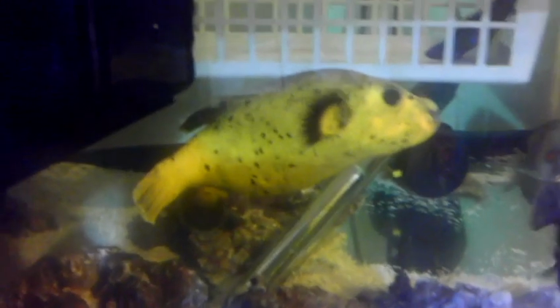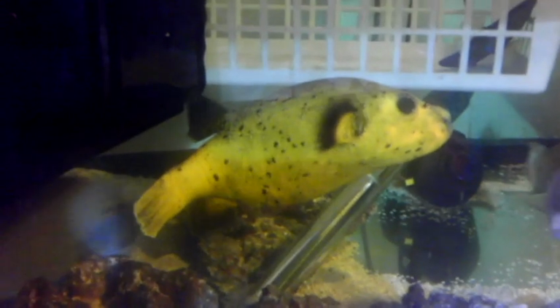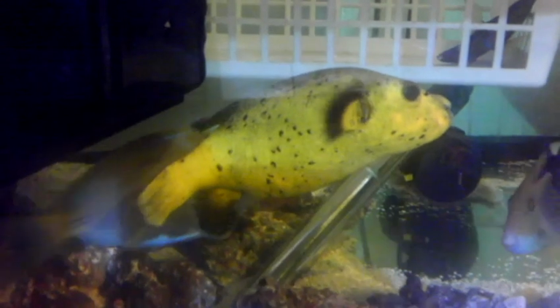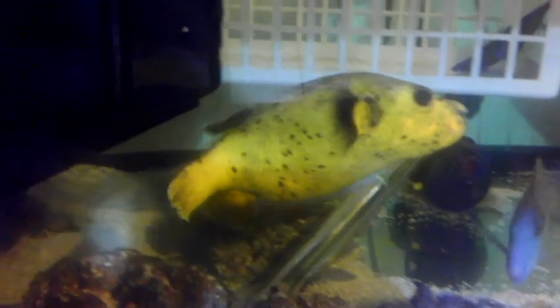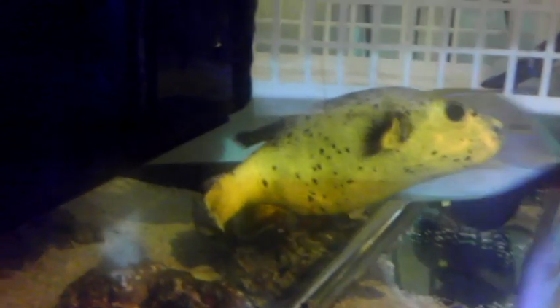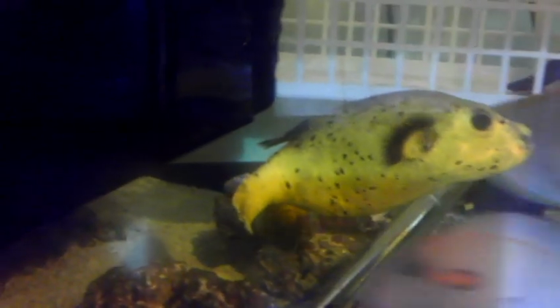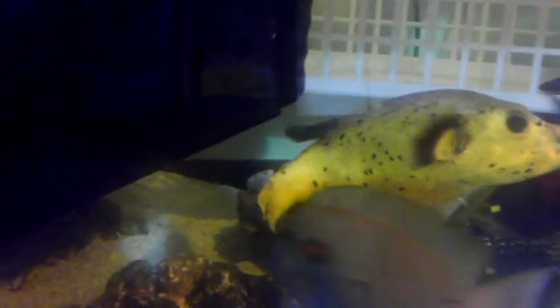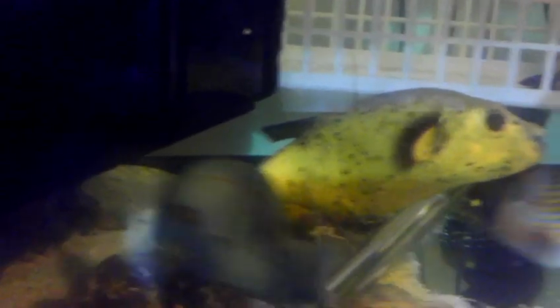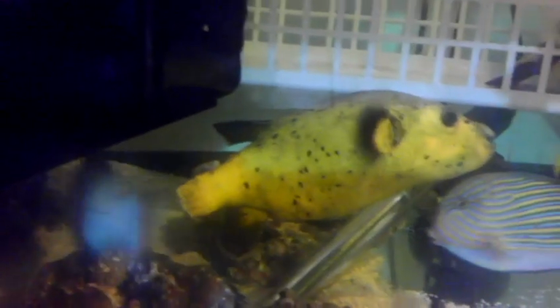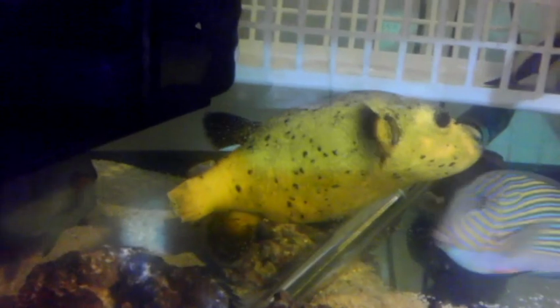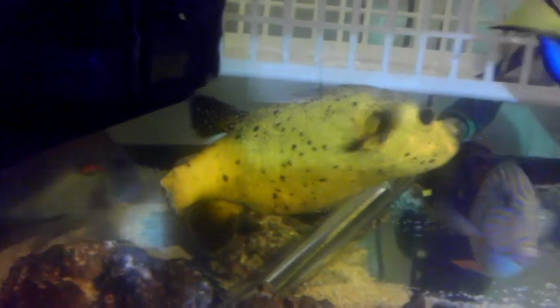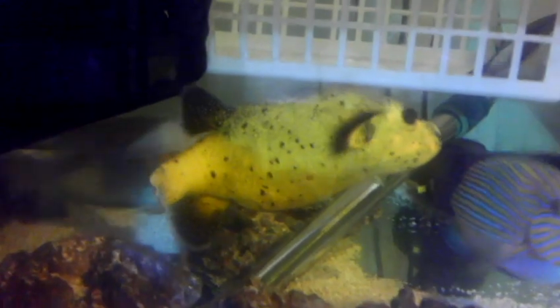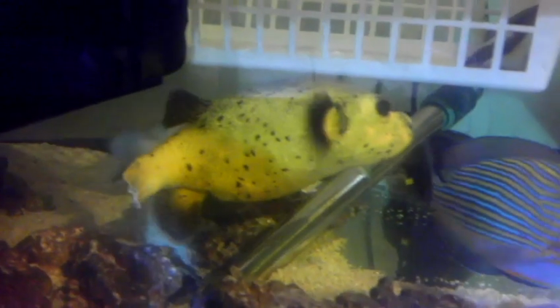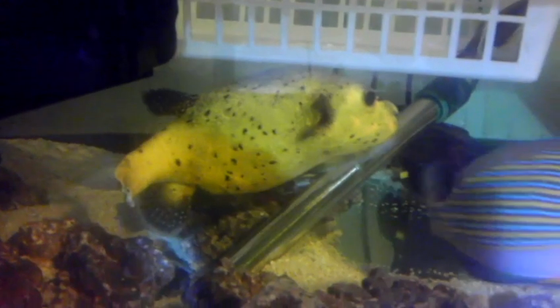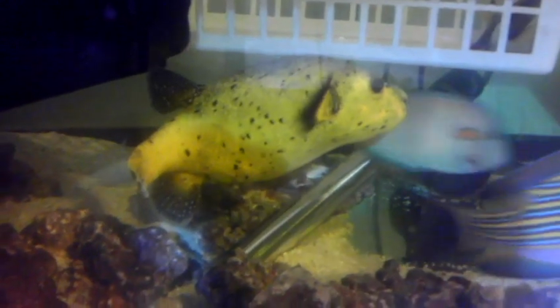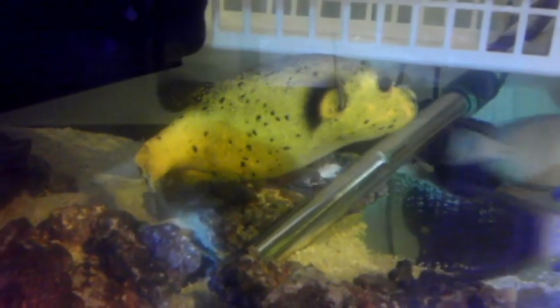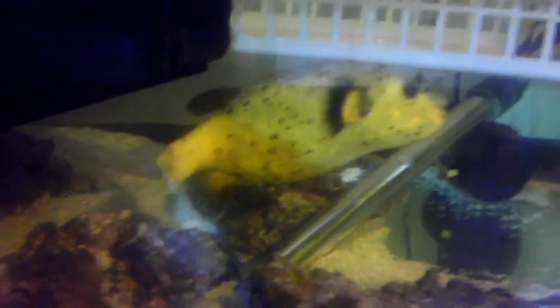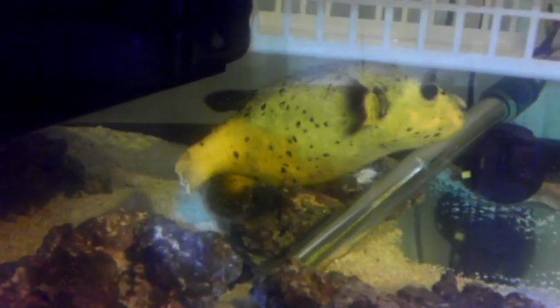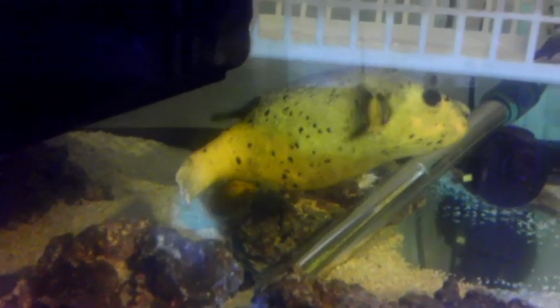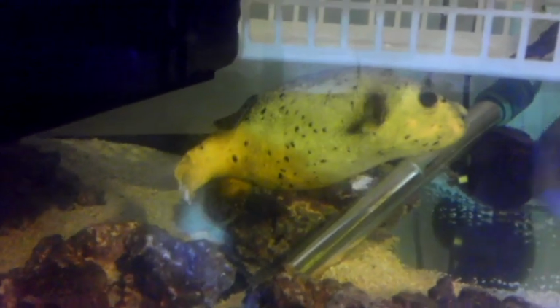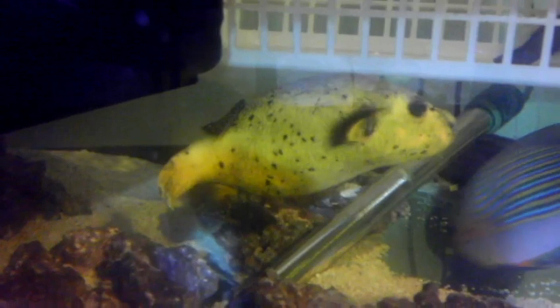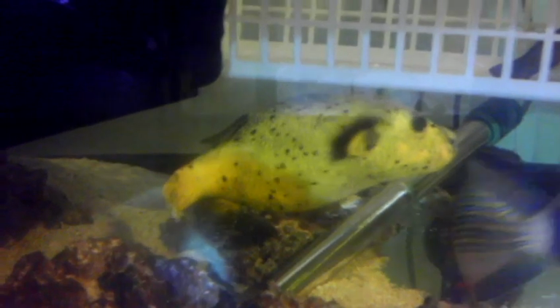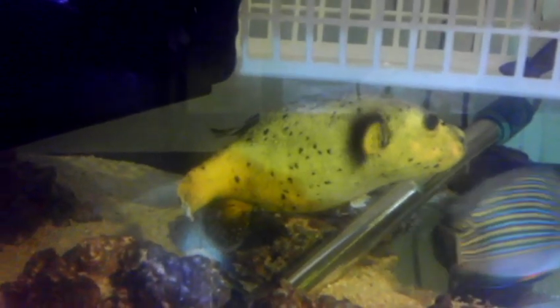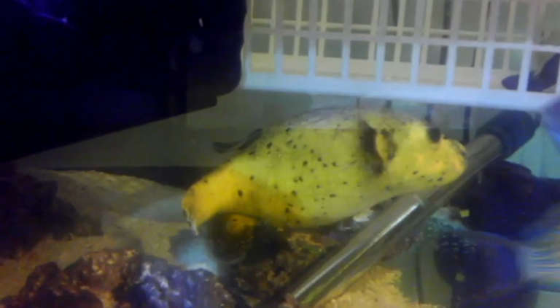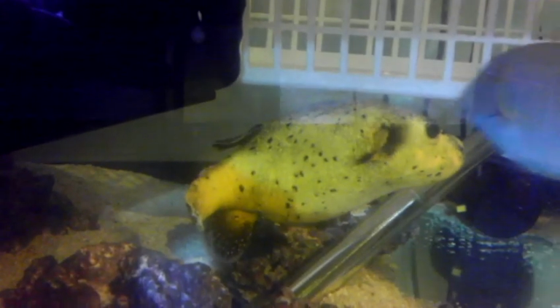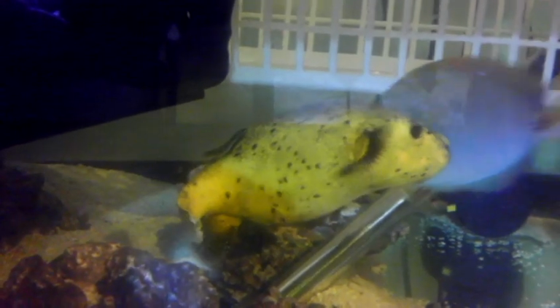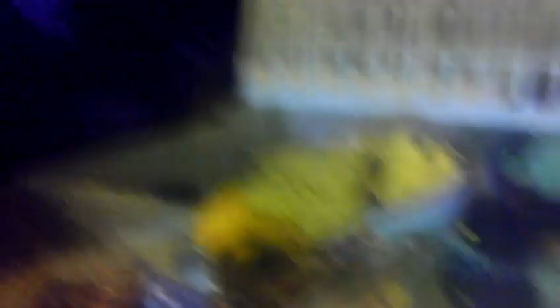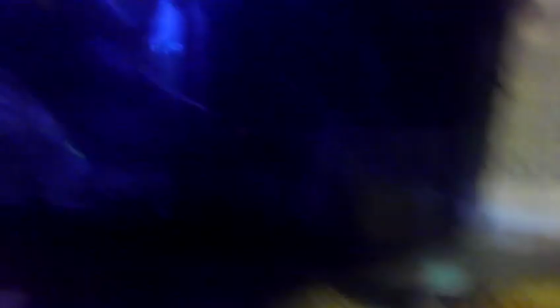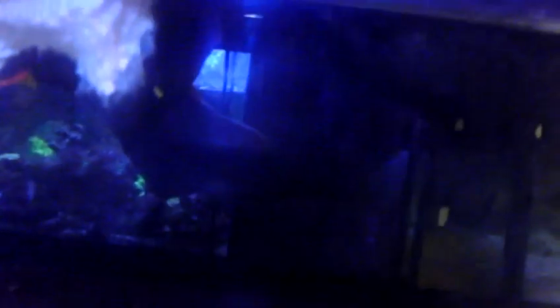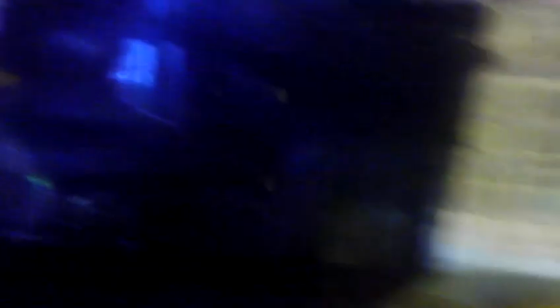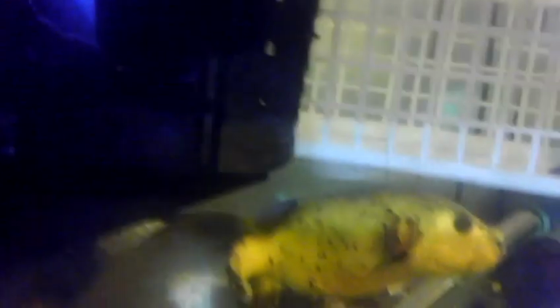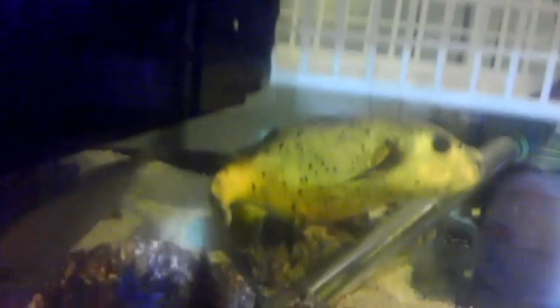Hey everyone, how you doing? I'm putting up a video of an African golden puffer, almost a trader, that I have for sale. Not sure why he's trying to puff up a little bit — I just moved that back because I scared the crap out of him.